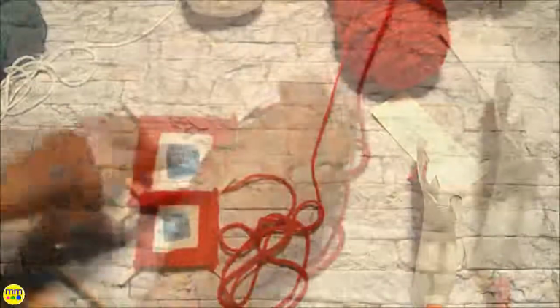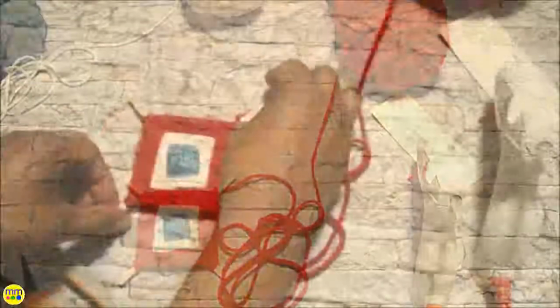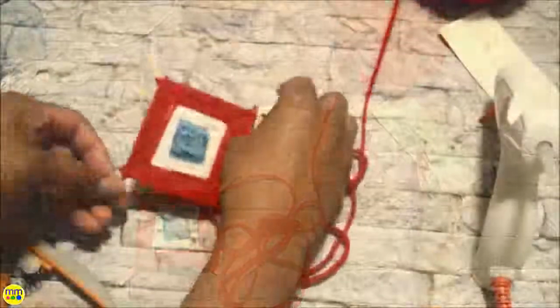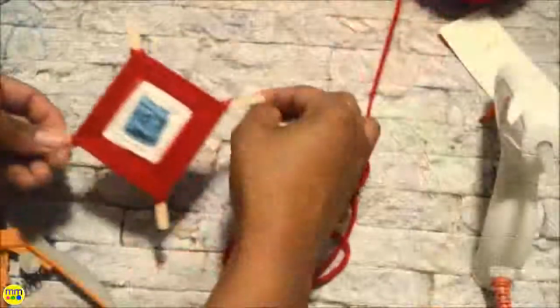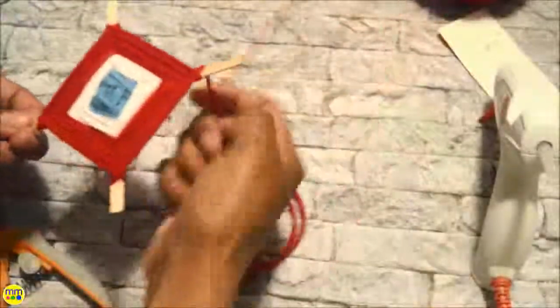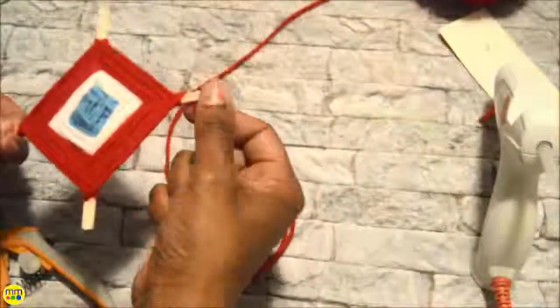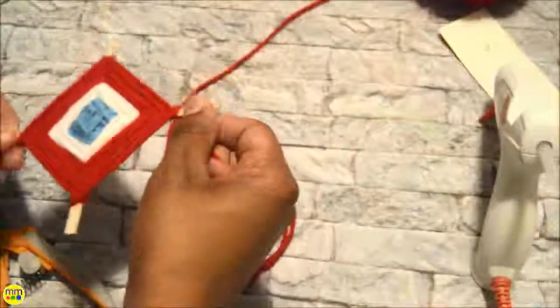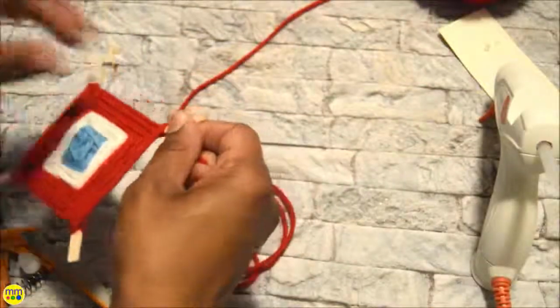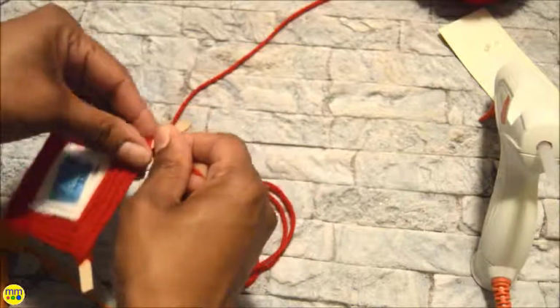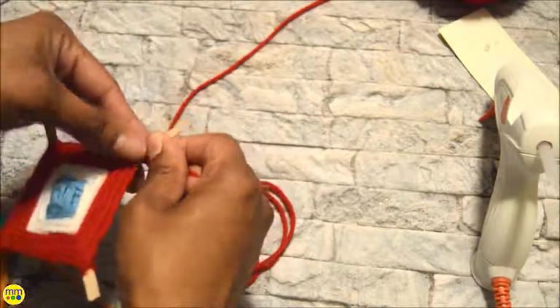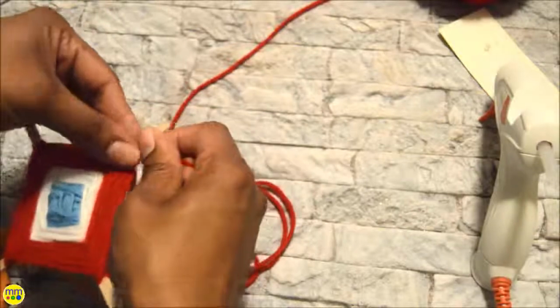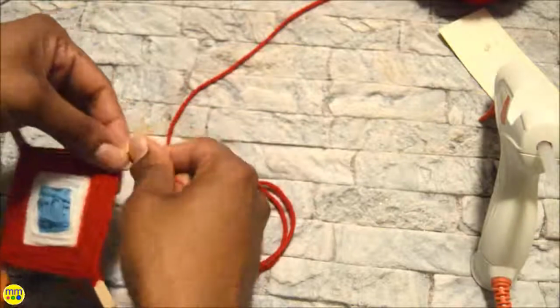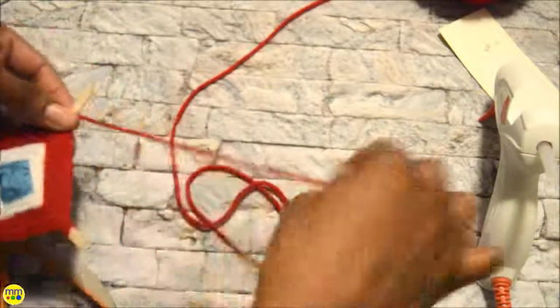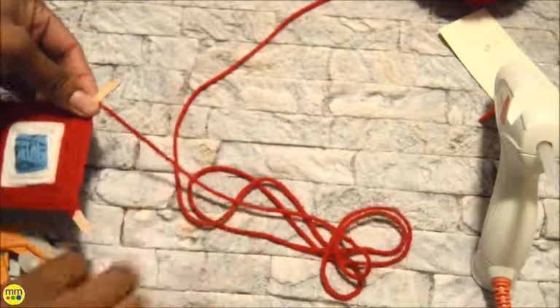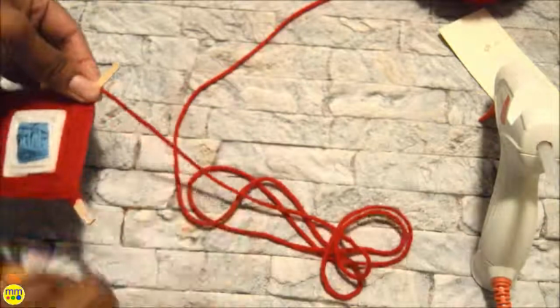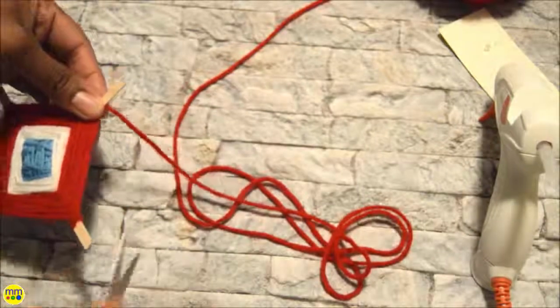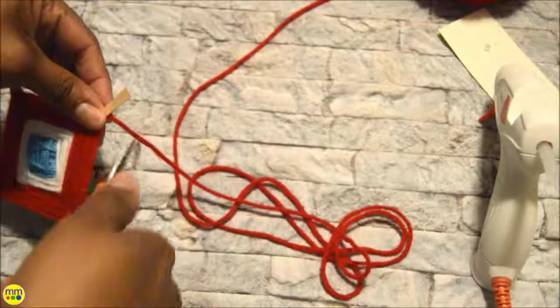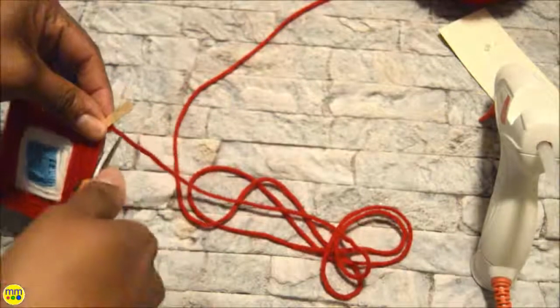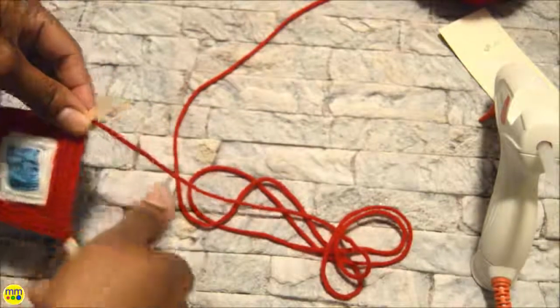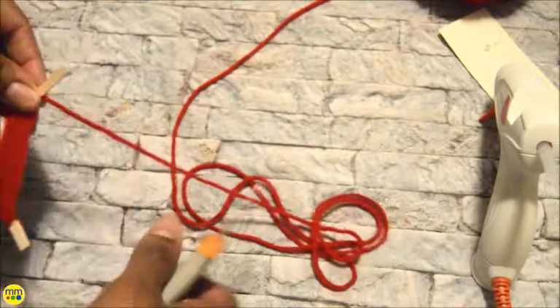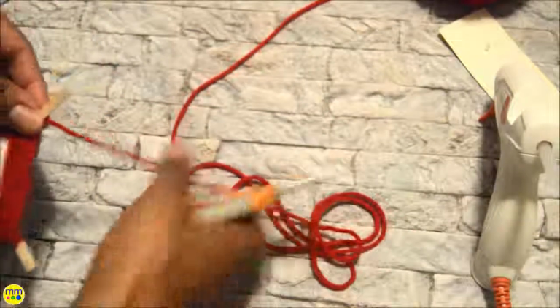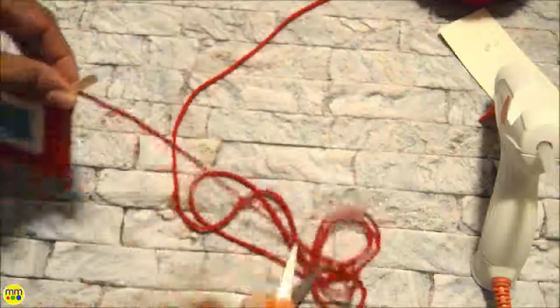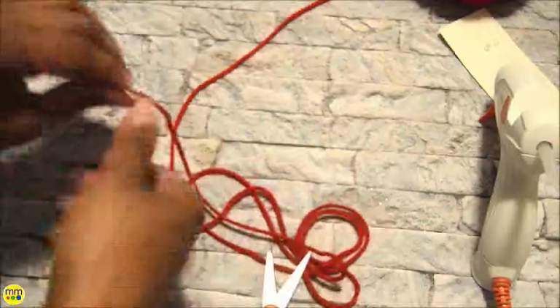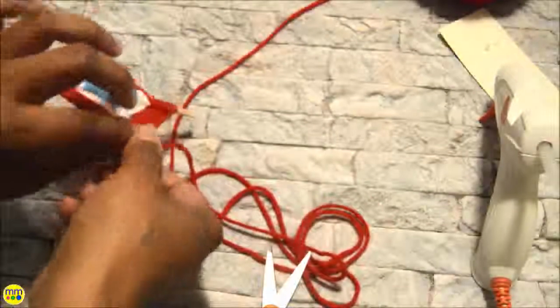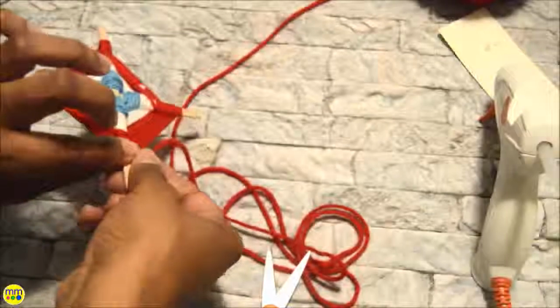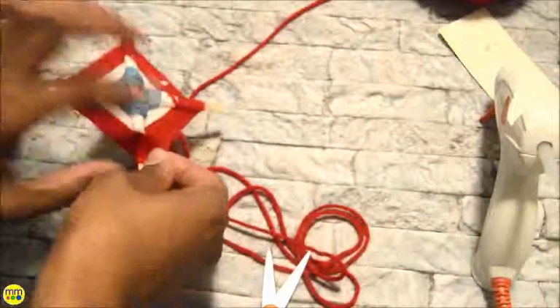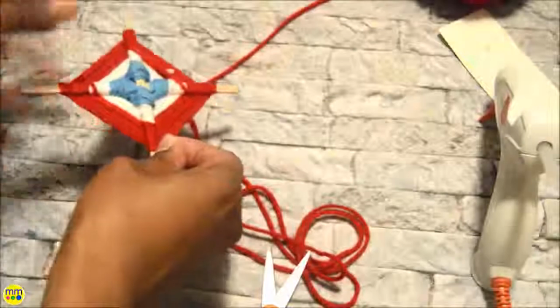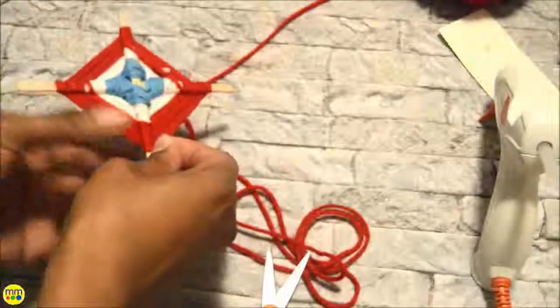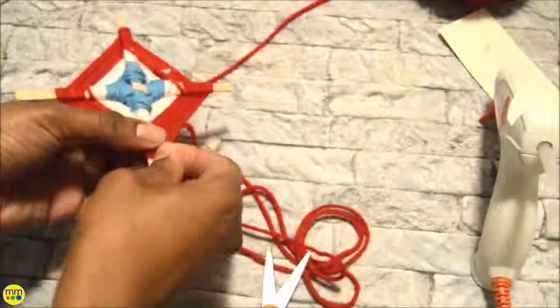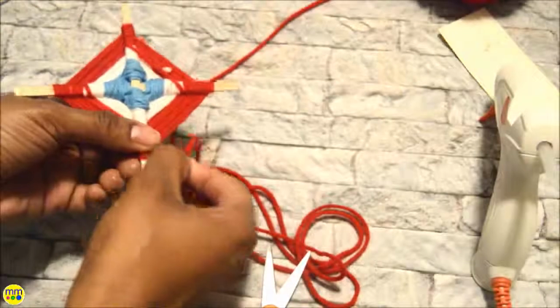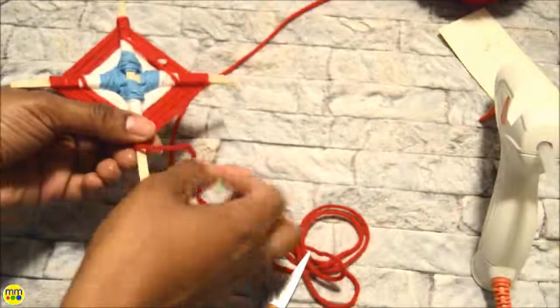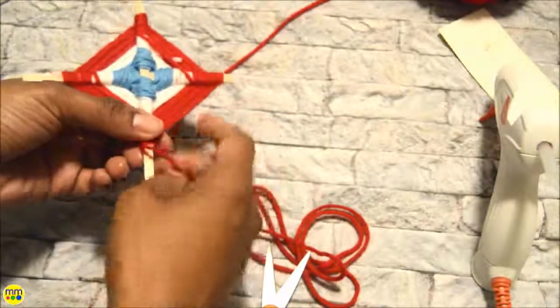When I reached the end, I took the yarn and tied it off. A little bit of extra yarn is perfect for hanging later. You can also add a little glue to secure it at the end.